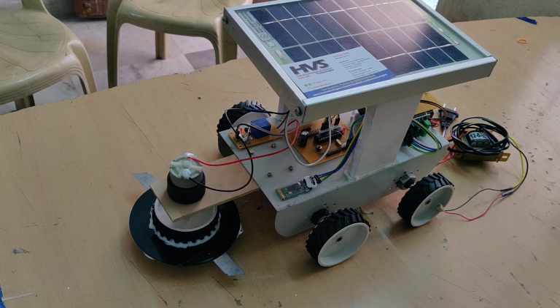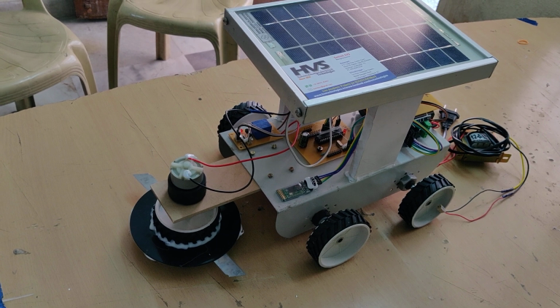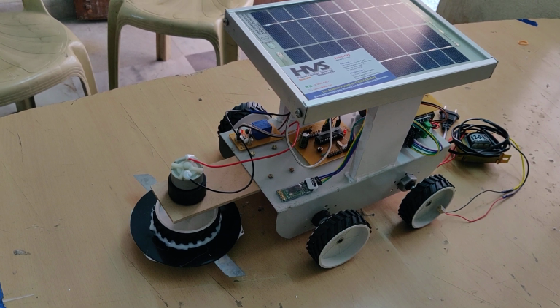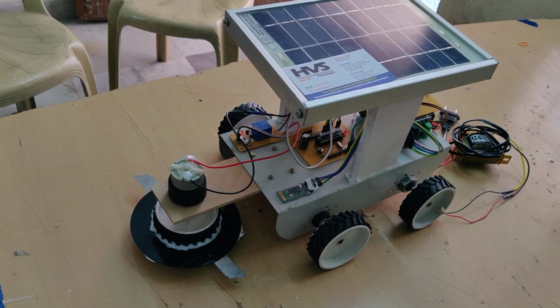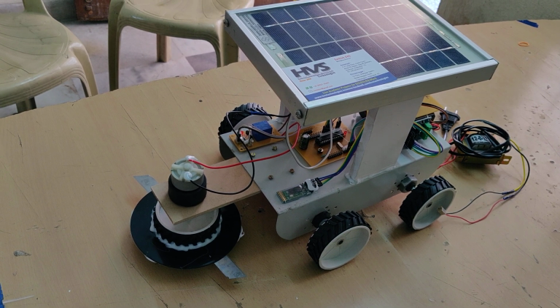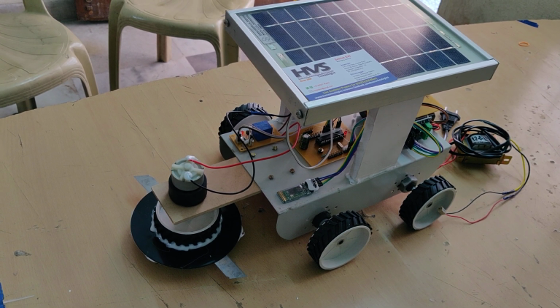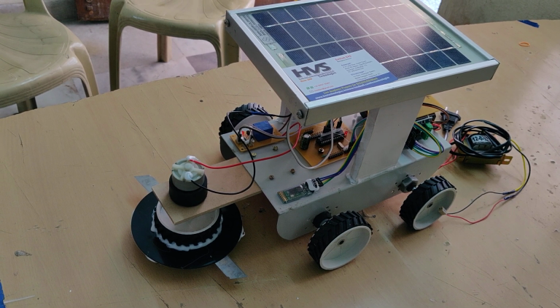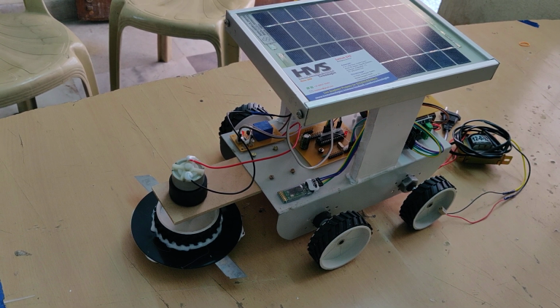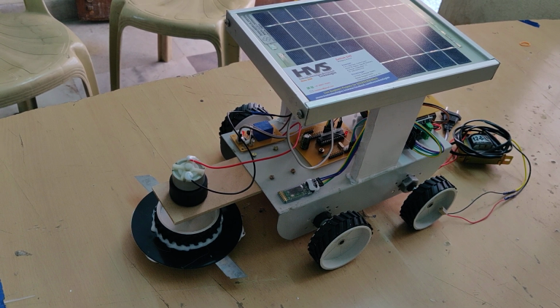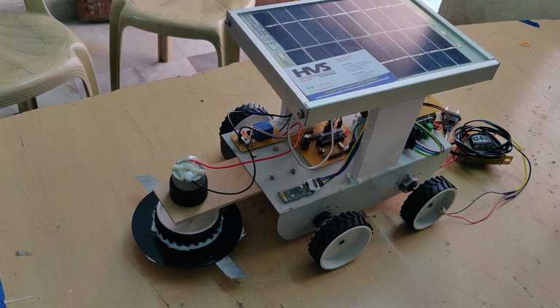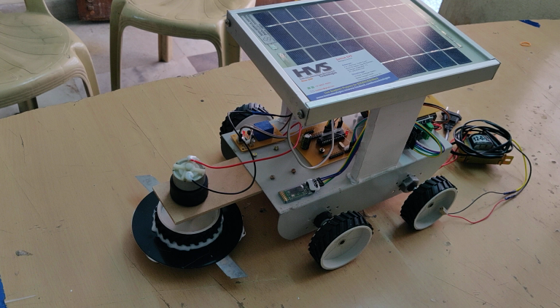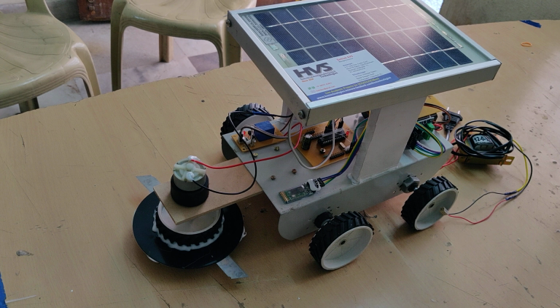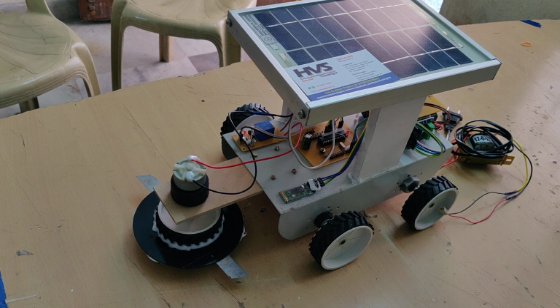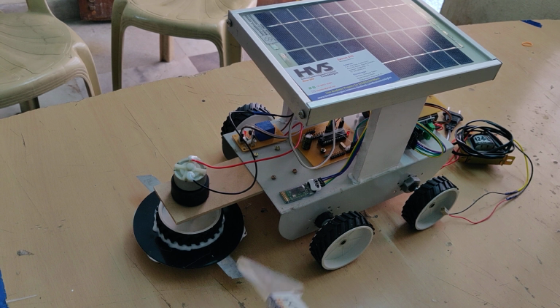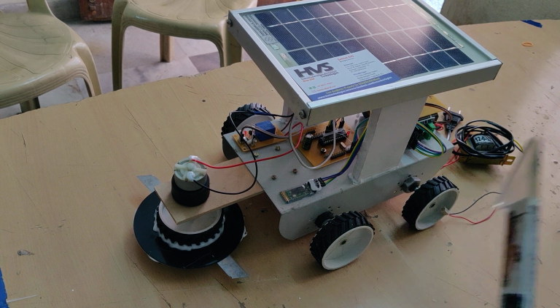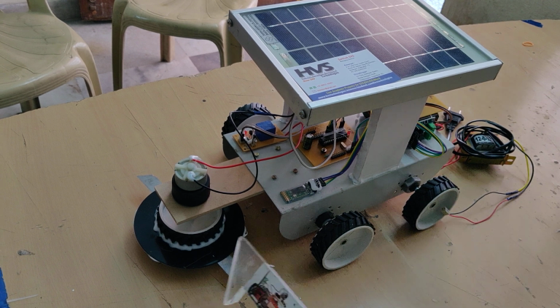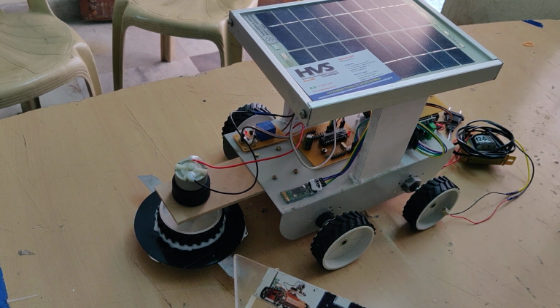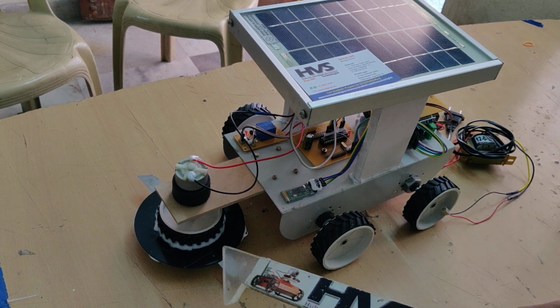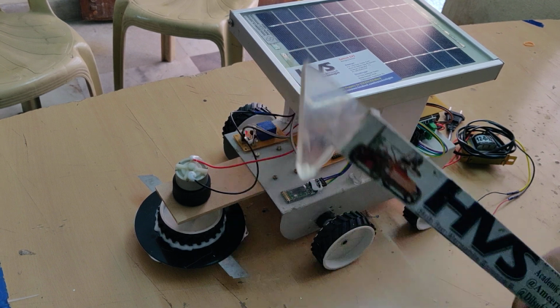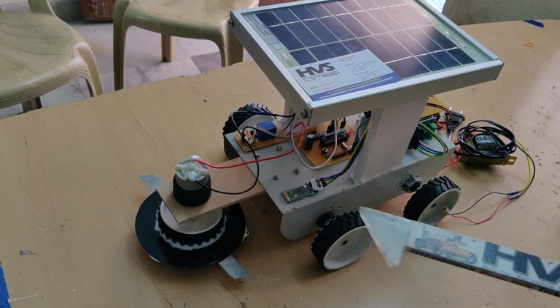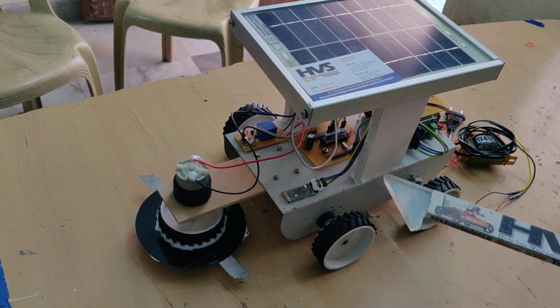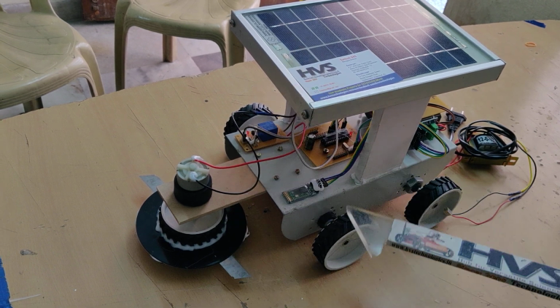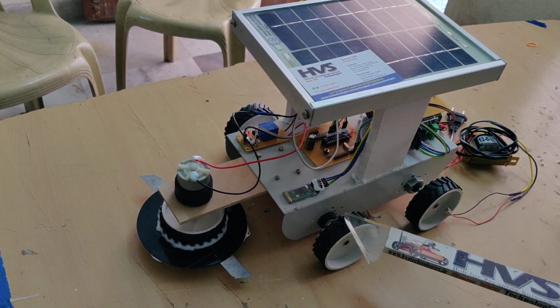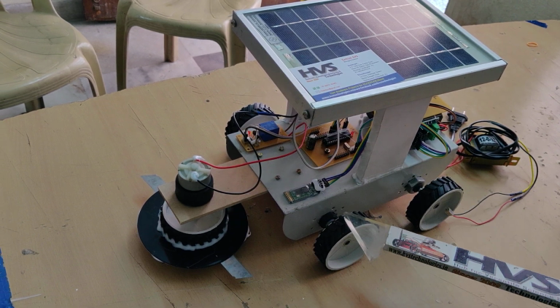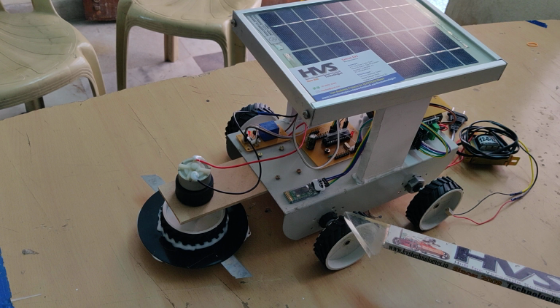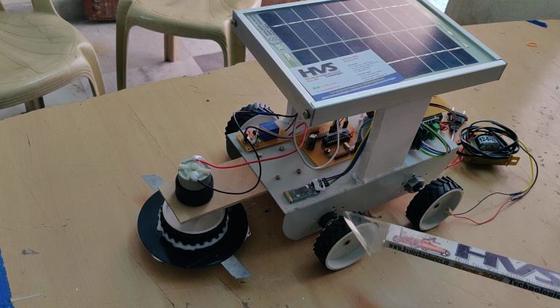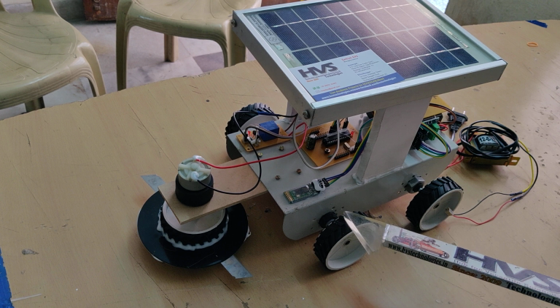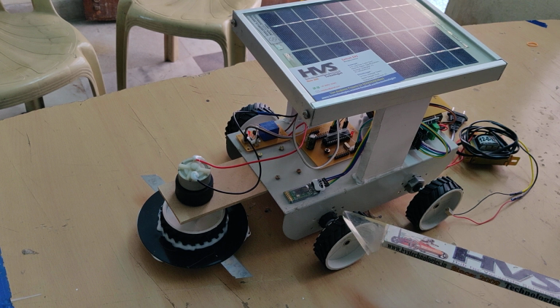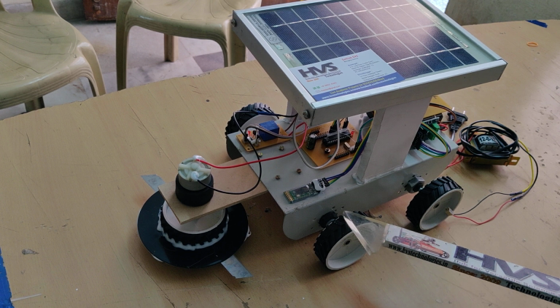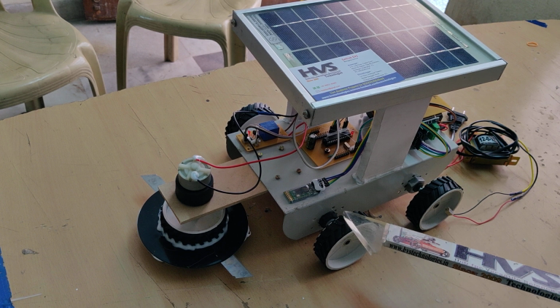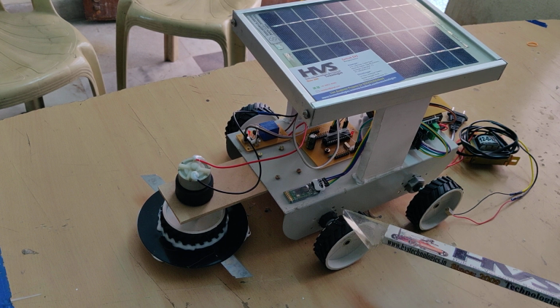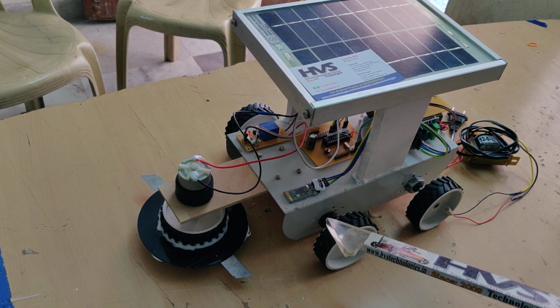Welcome to the project demonstration of solar powered Bluetooth control robot and grass cutting mechanism. We are running this robot in four directions: forward, backward, left, right, and stop.